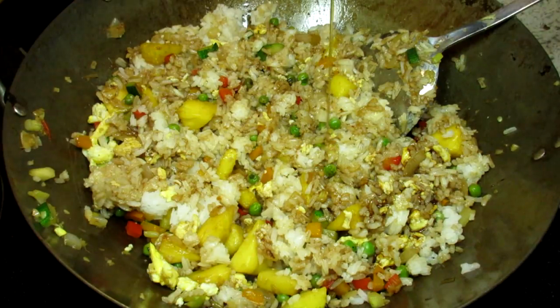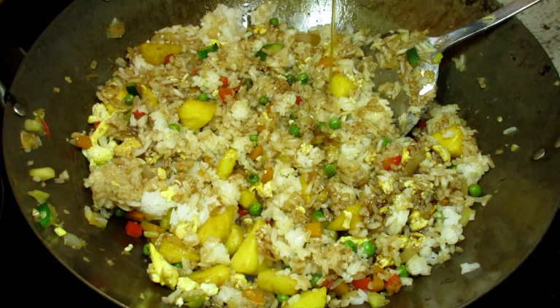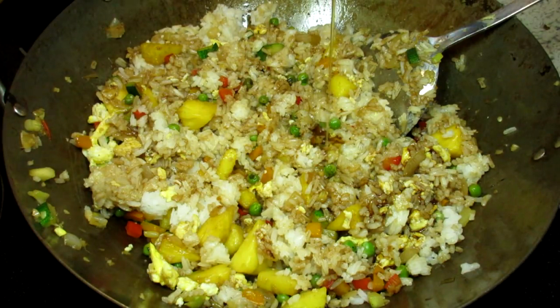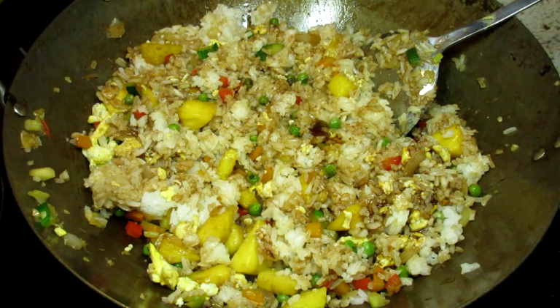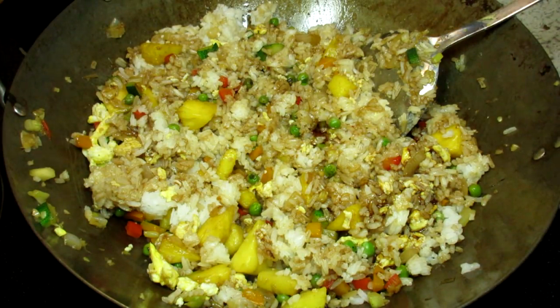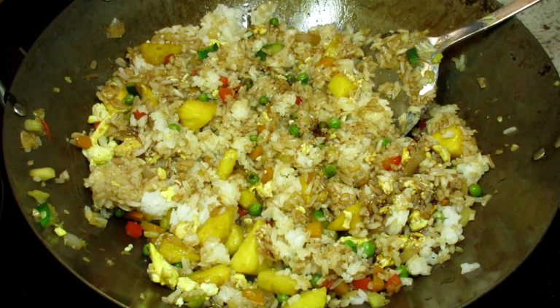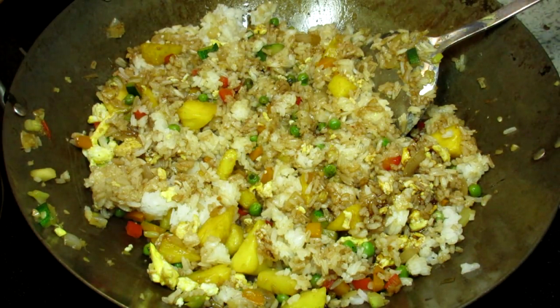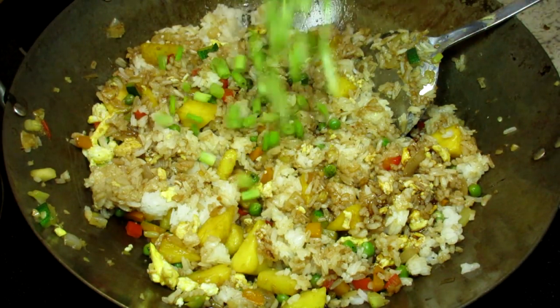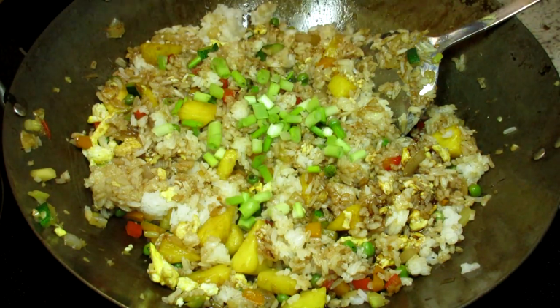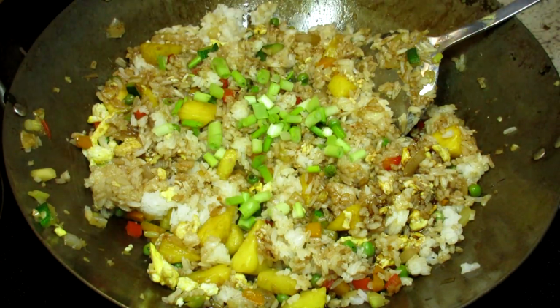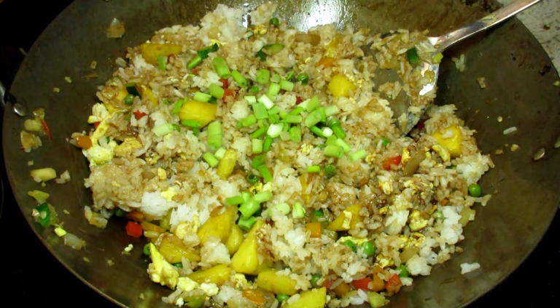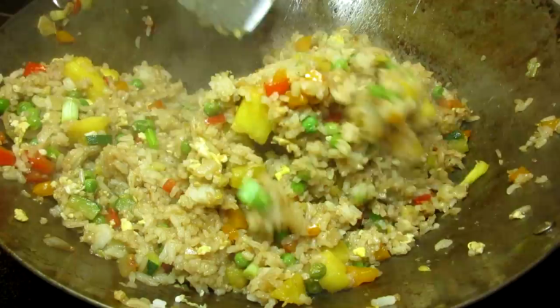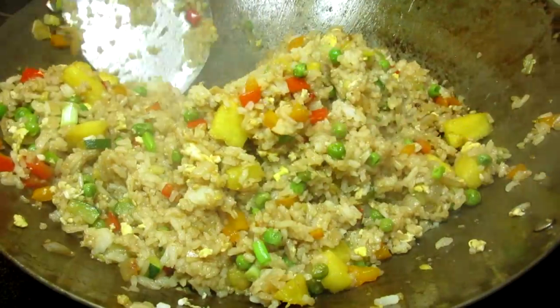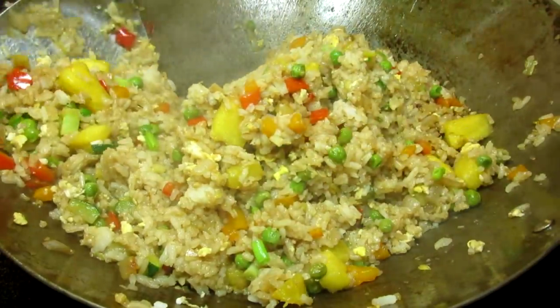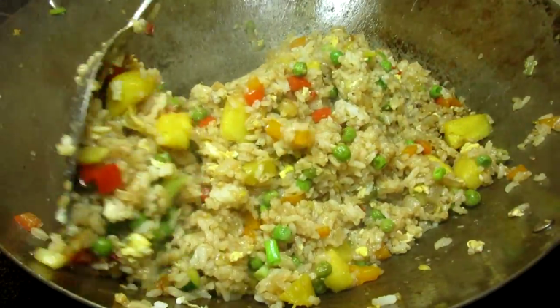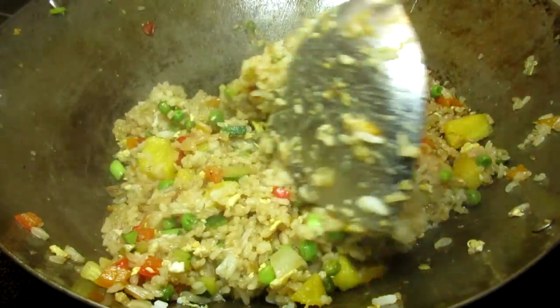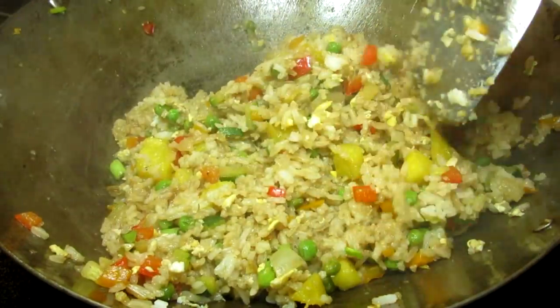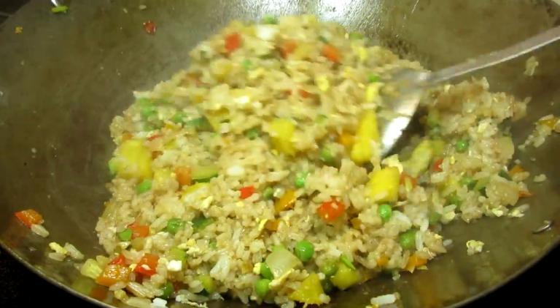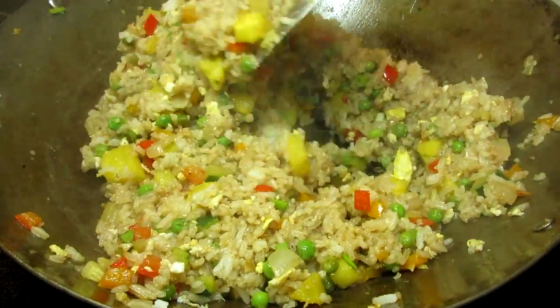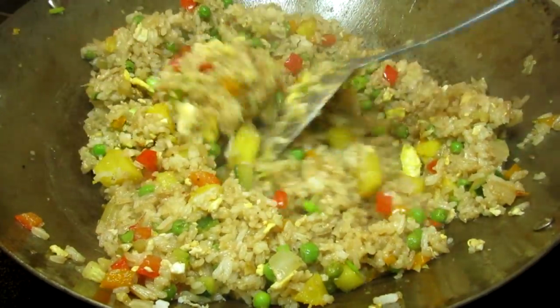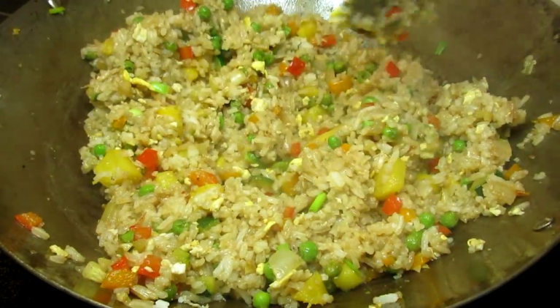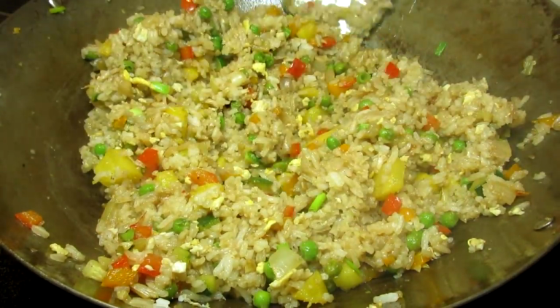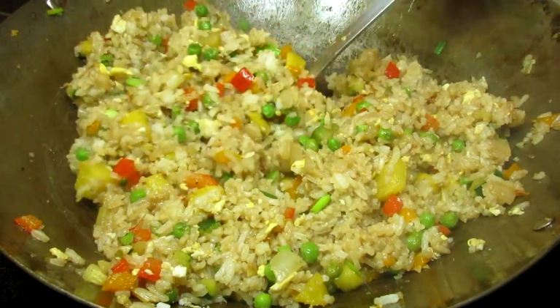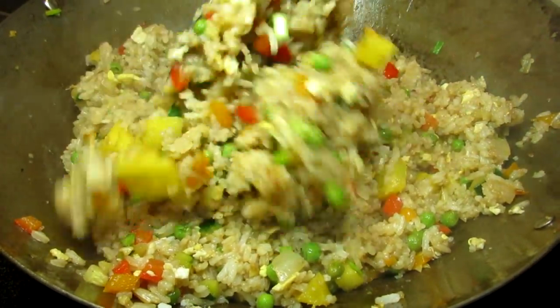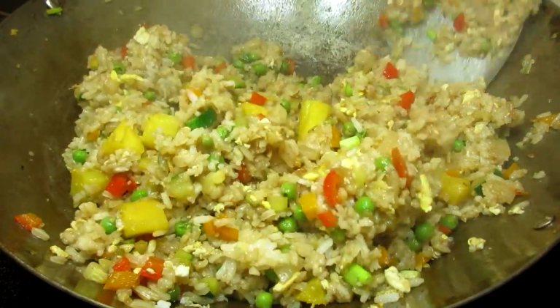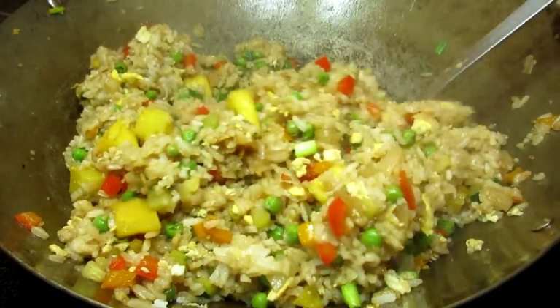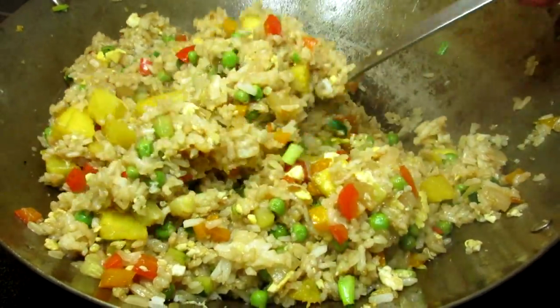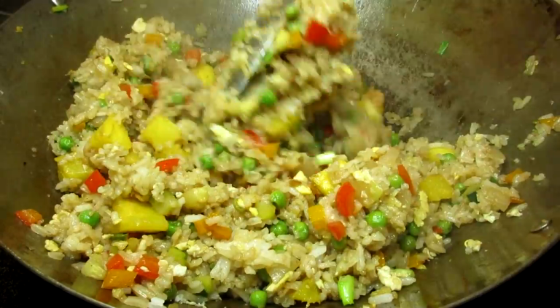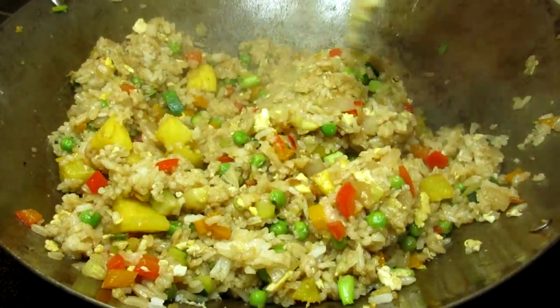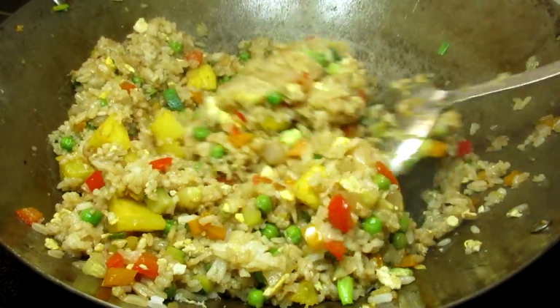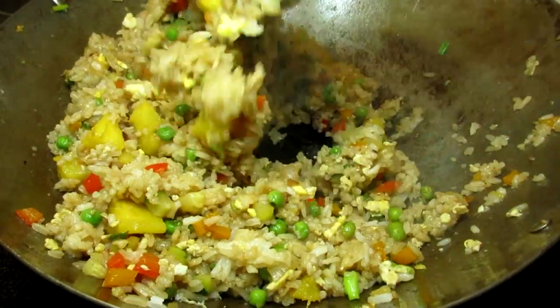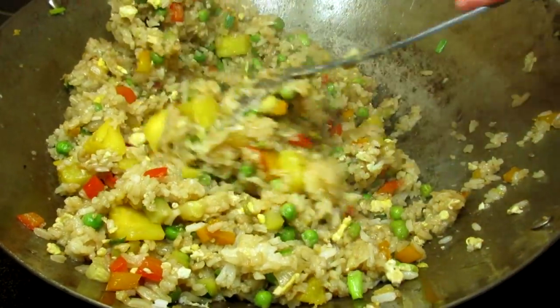This is going to take a couple minutes and for the final touch I'm adding in some sesame oil and chopped green onions. Giving everything another good toss and we're done.